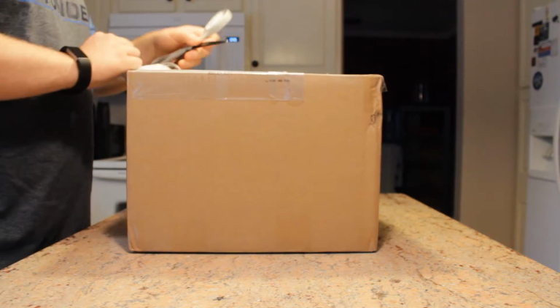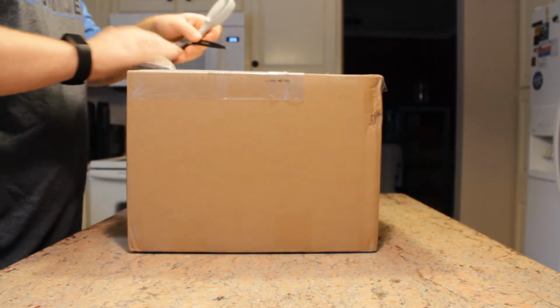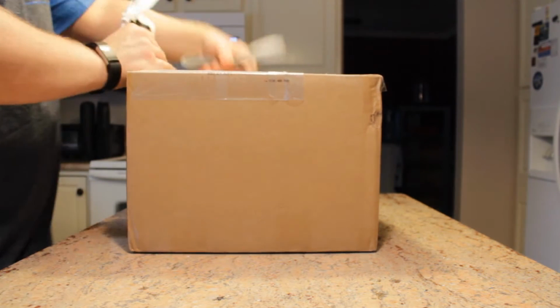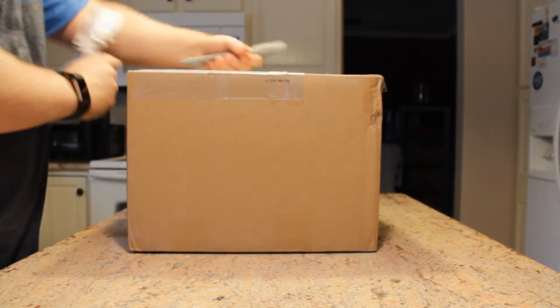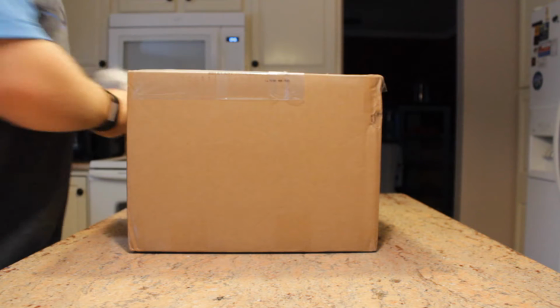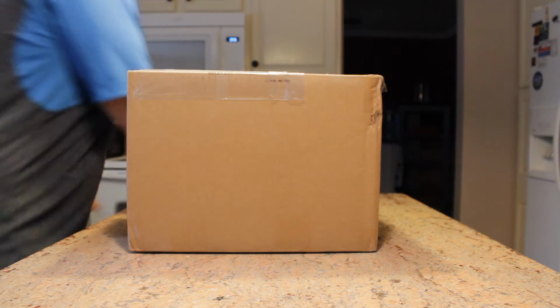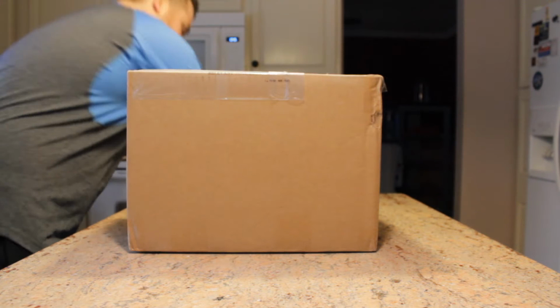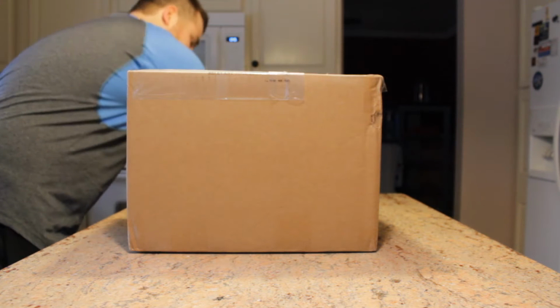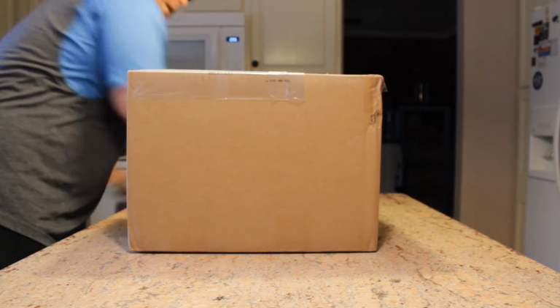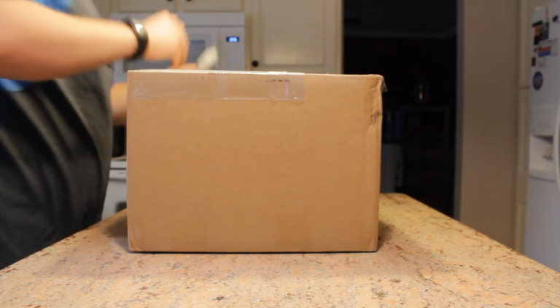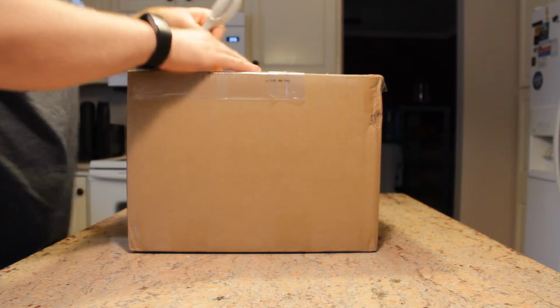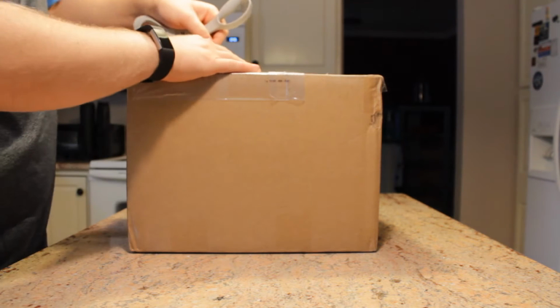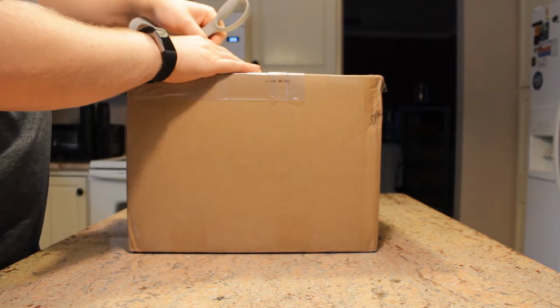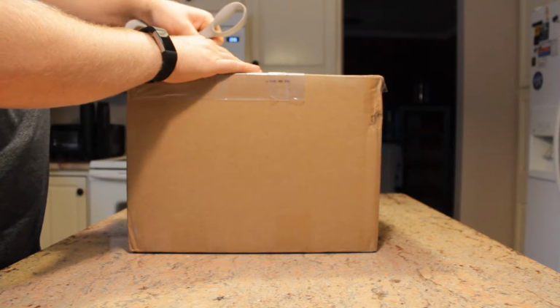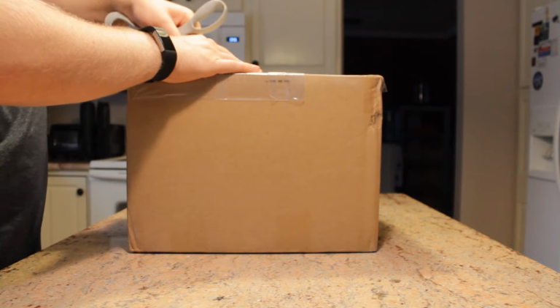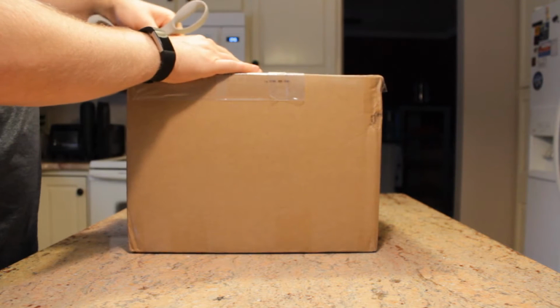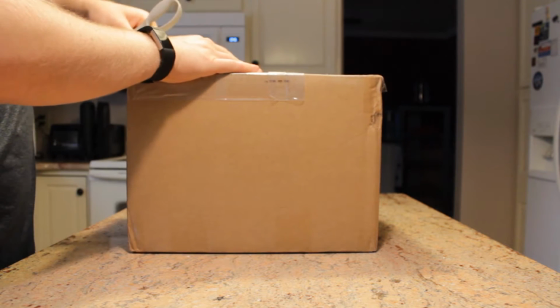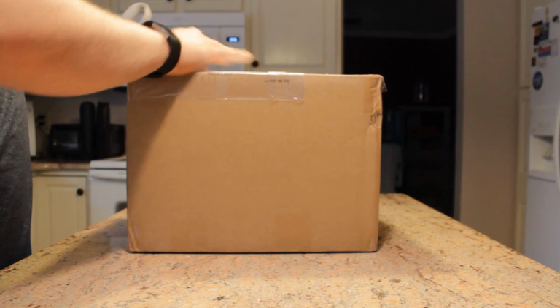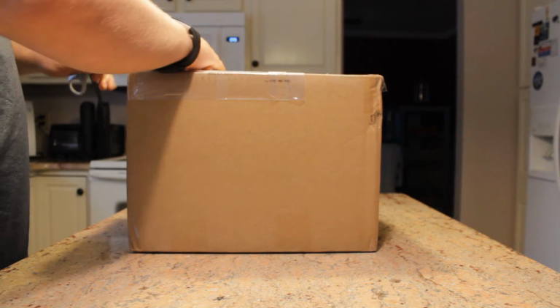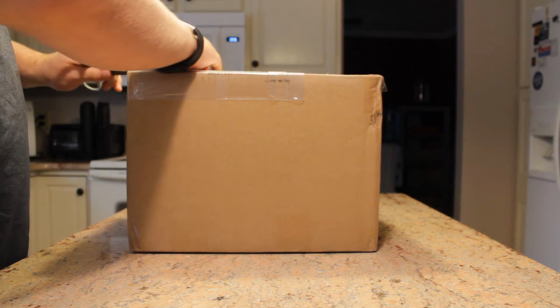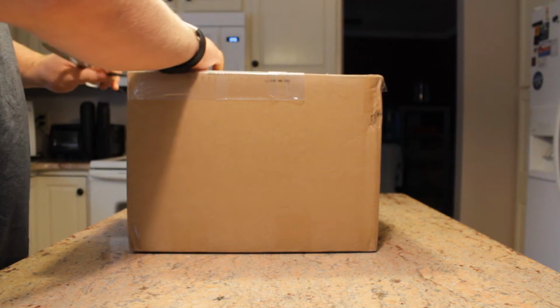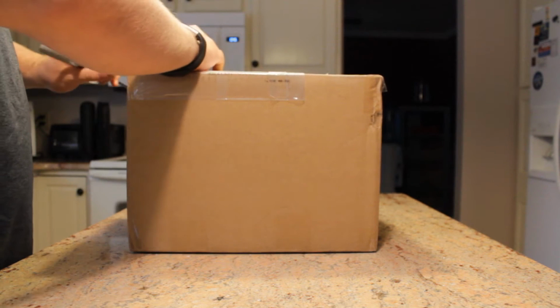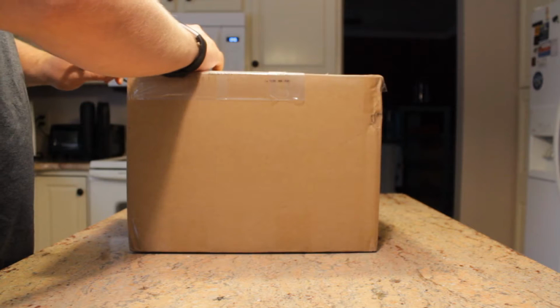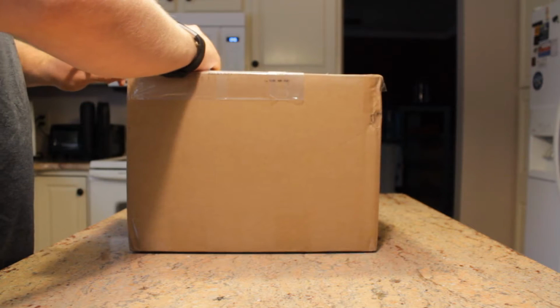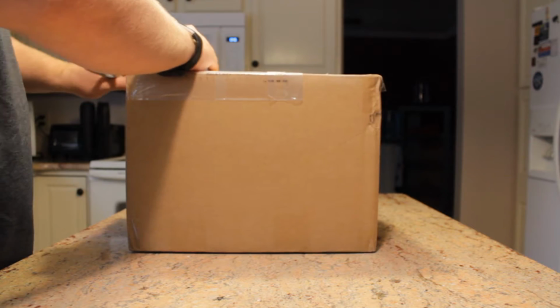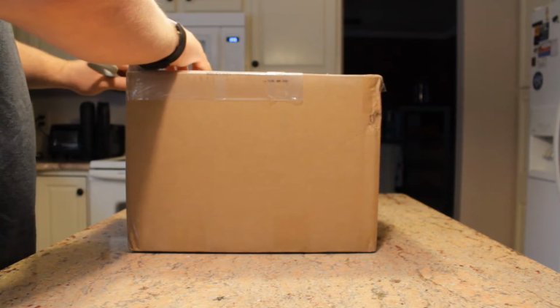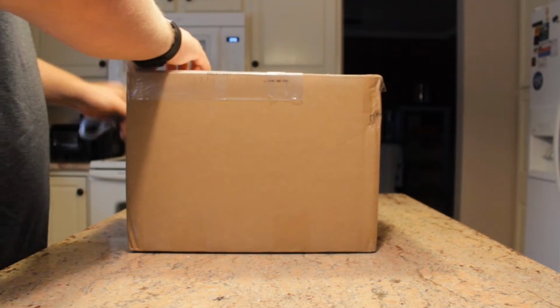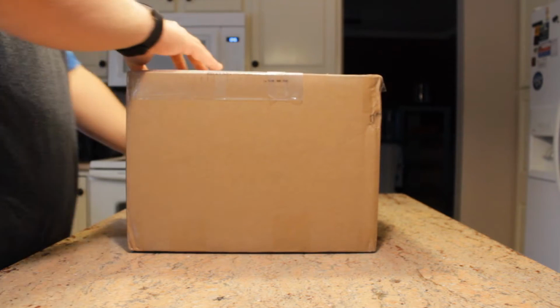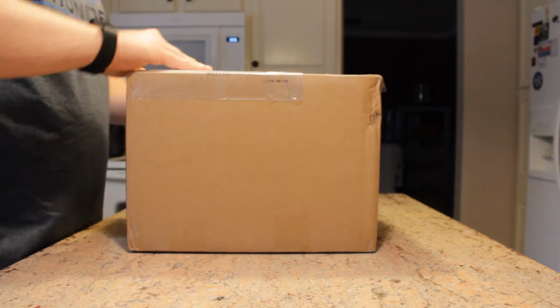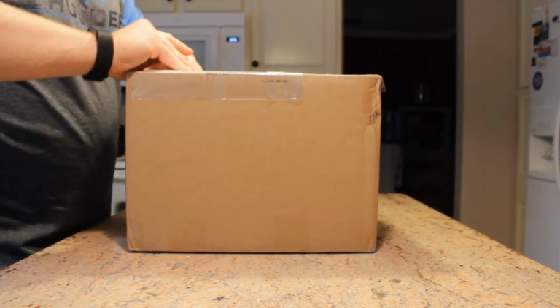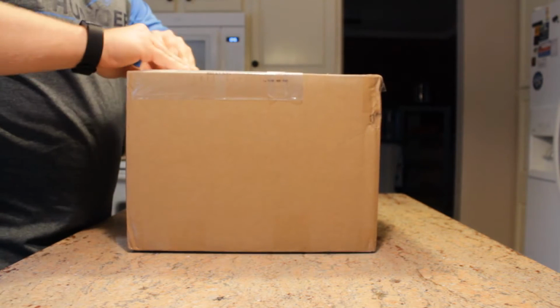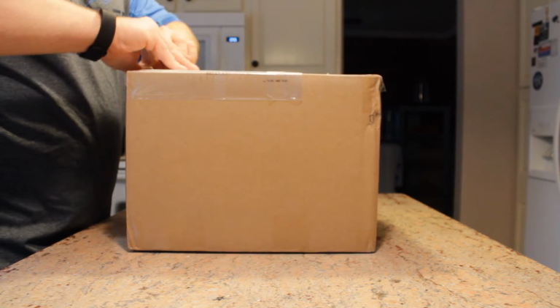This came rather quickly. It was not supposed to ship till like the second week of January and all of a sudden it shows up at my house, which is strange, but I'm not complaining.